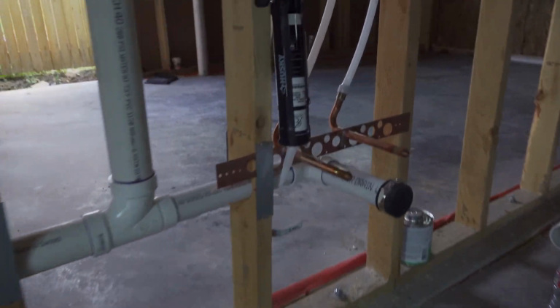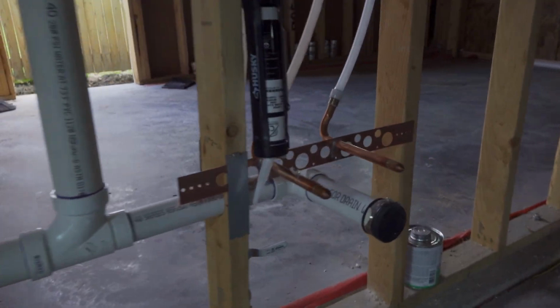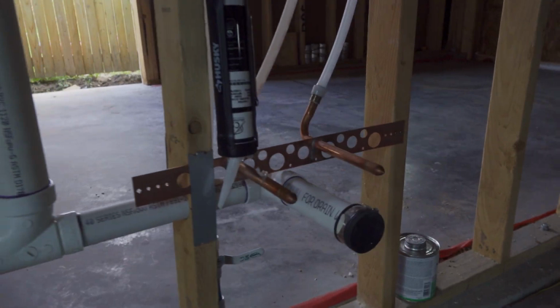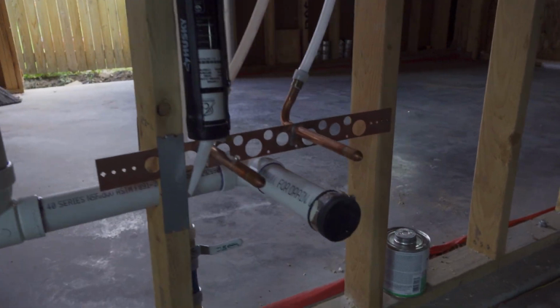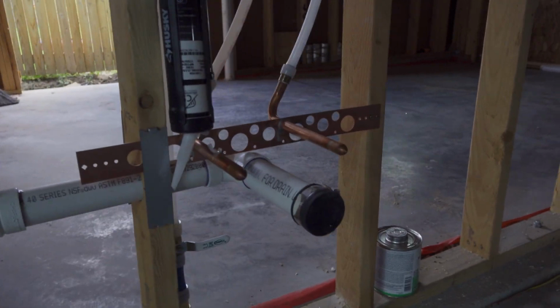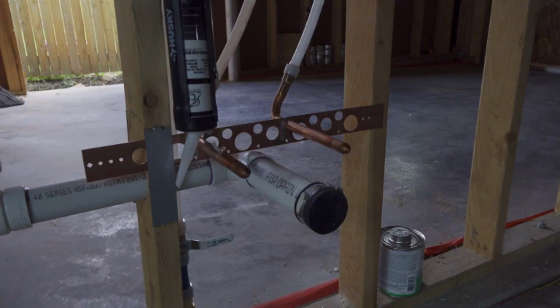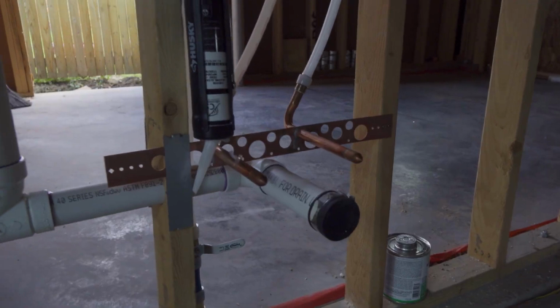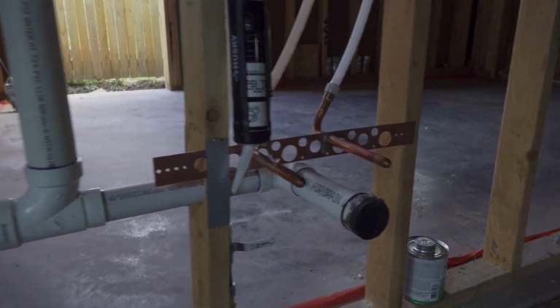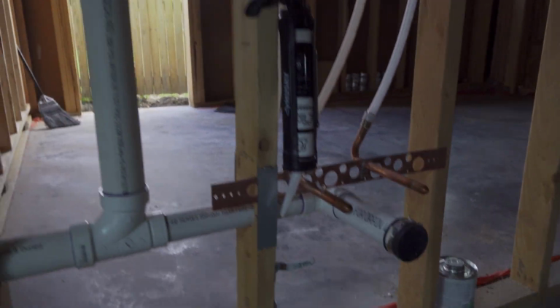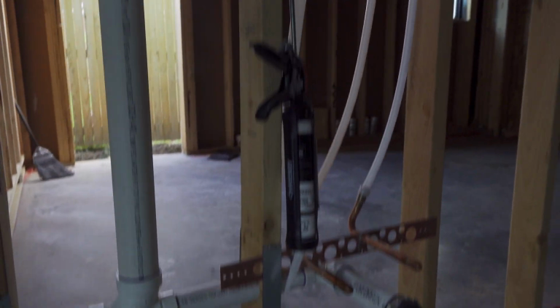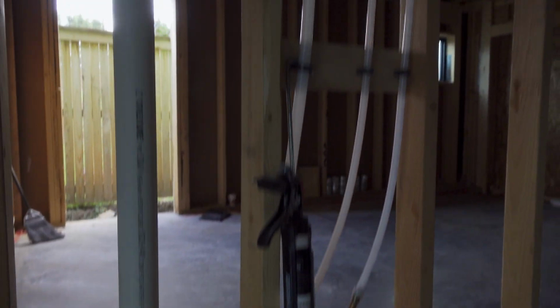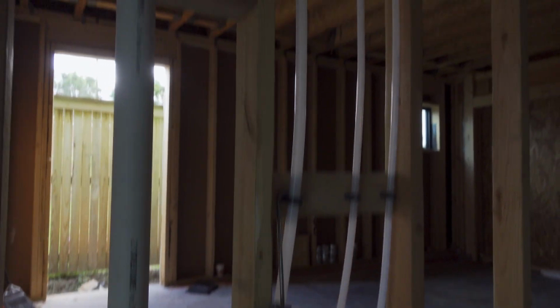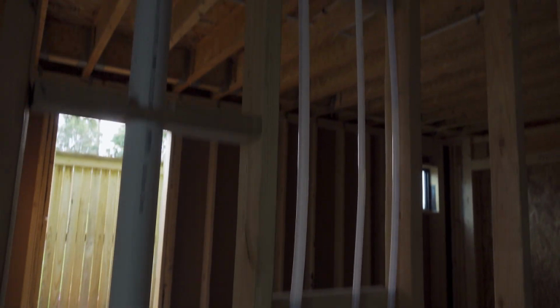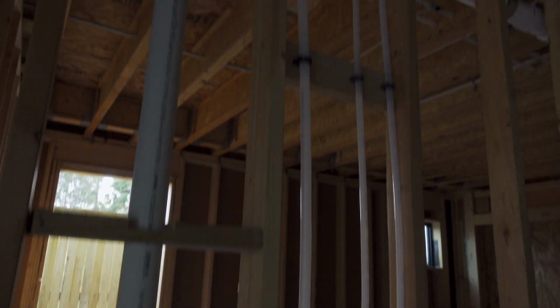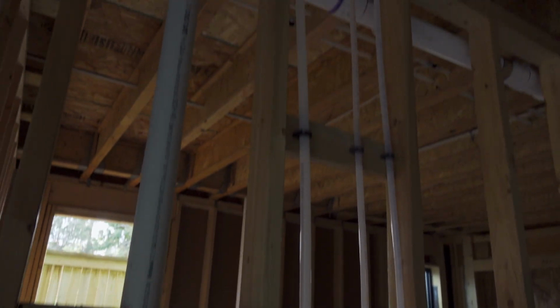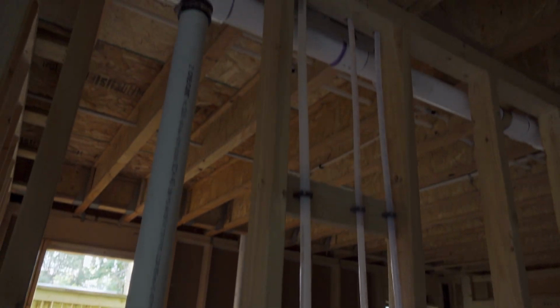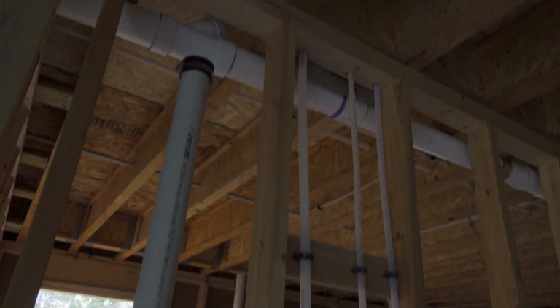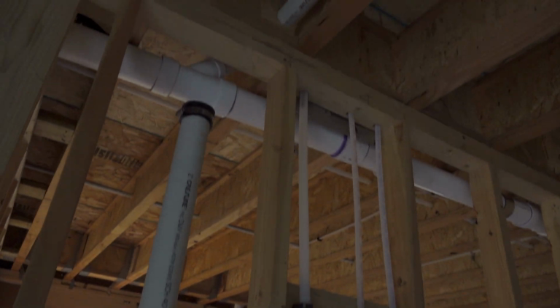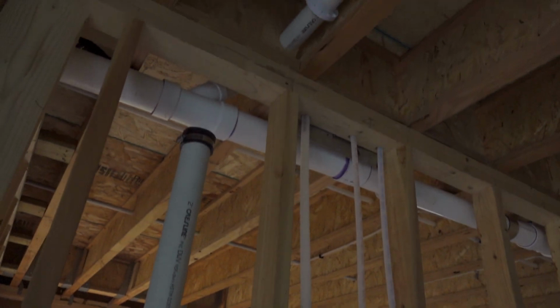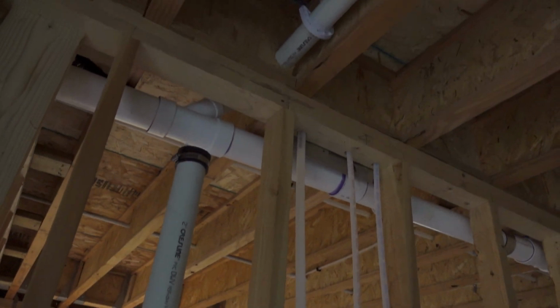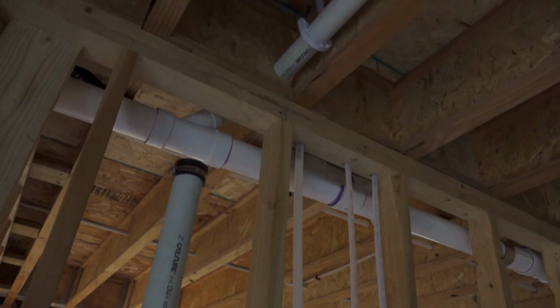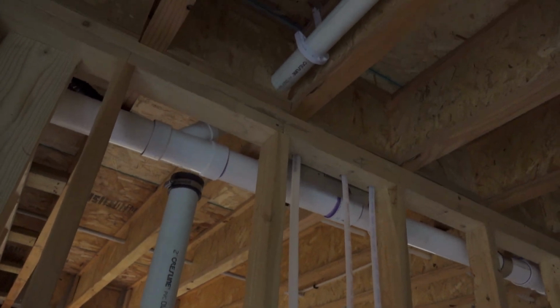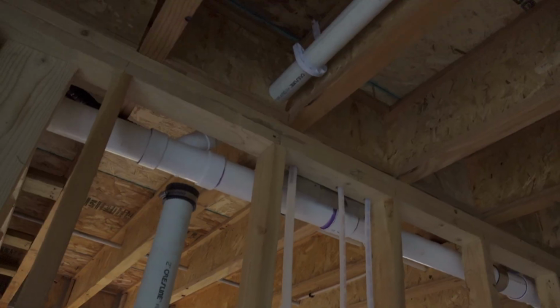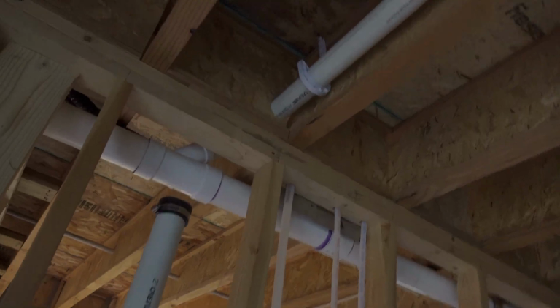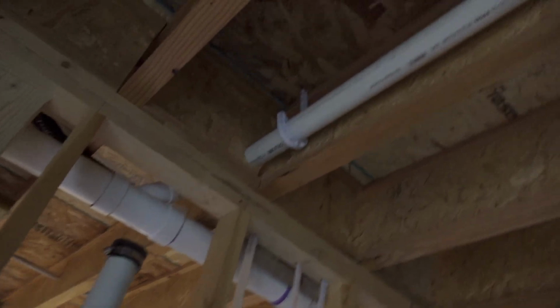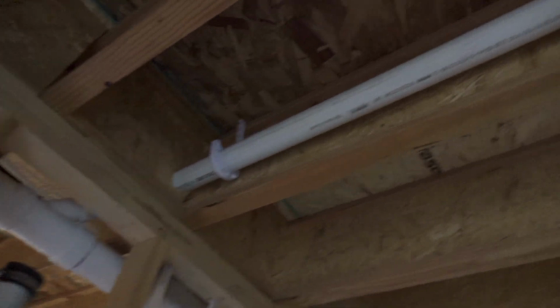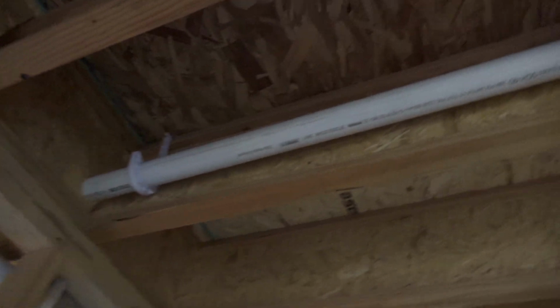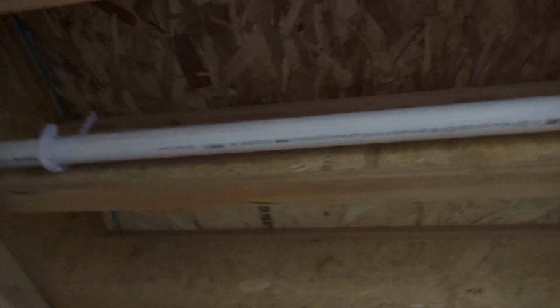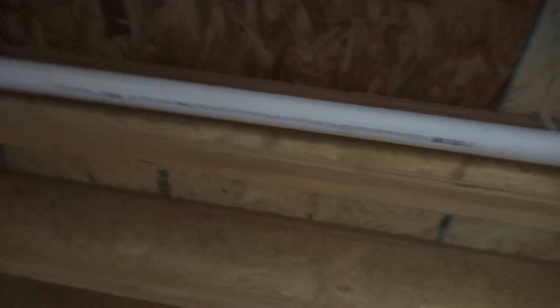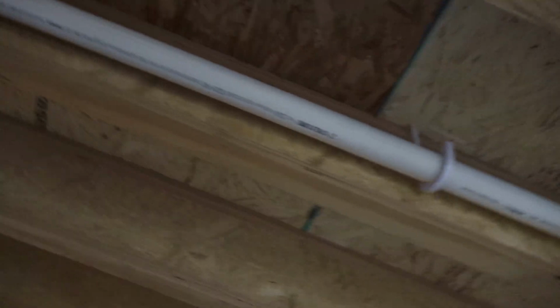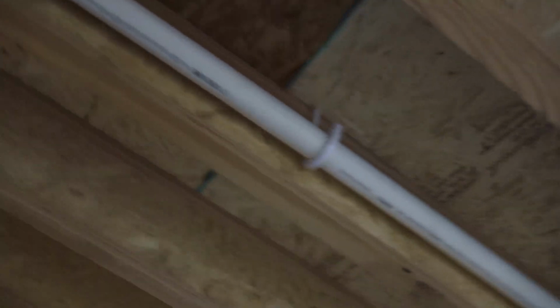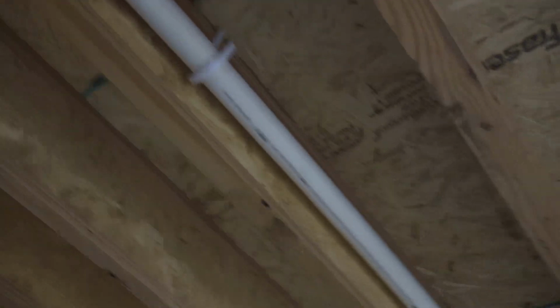Down here in the two-car garage, we had them stub out a sink for us. Because ultimately, we want to have kind of like a wet bar situation down in that garage.